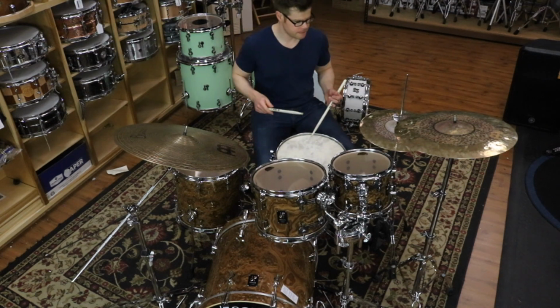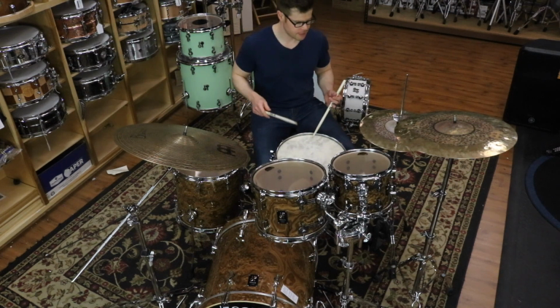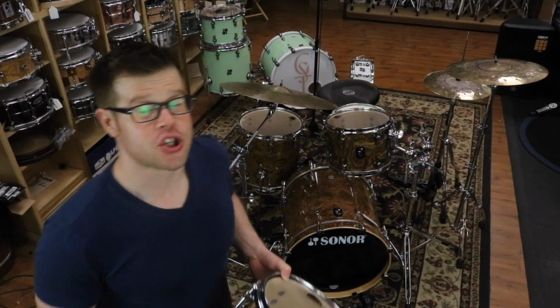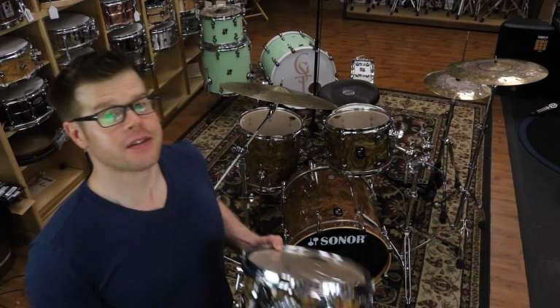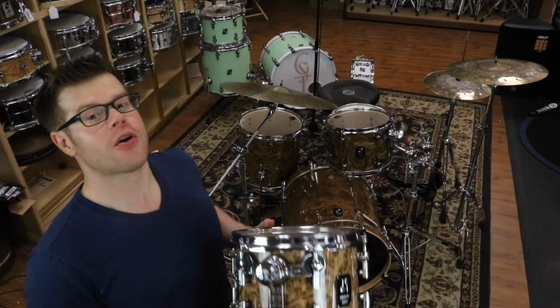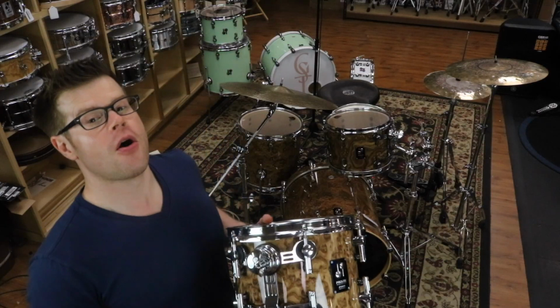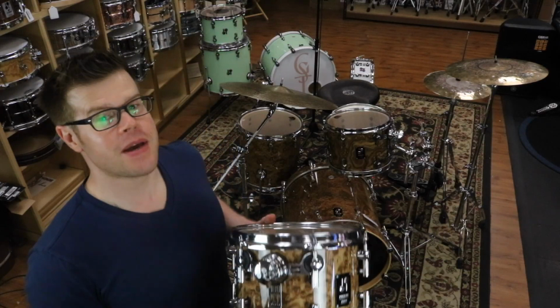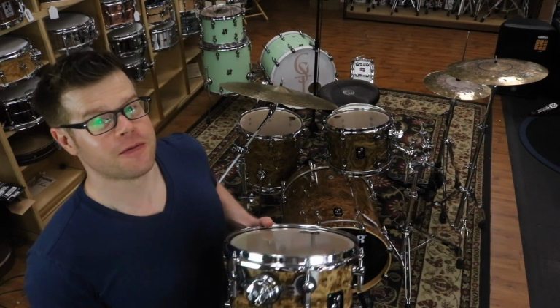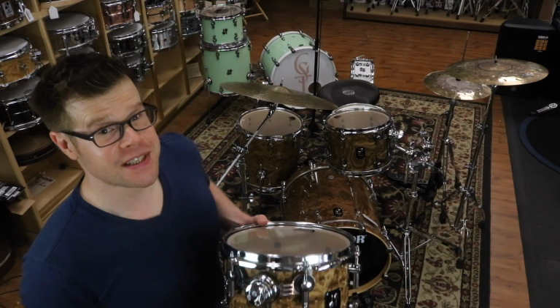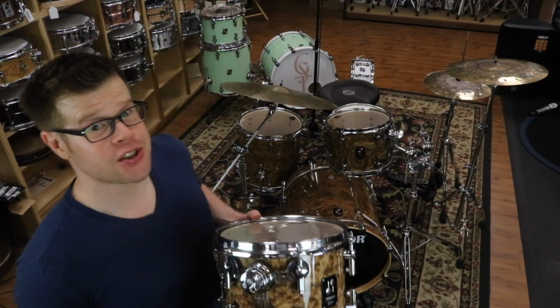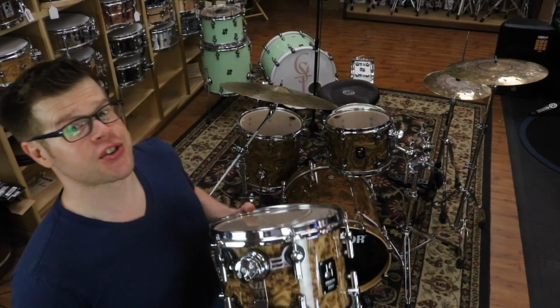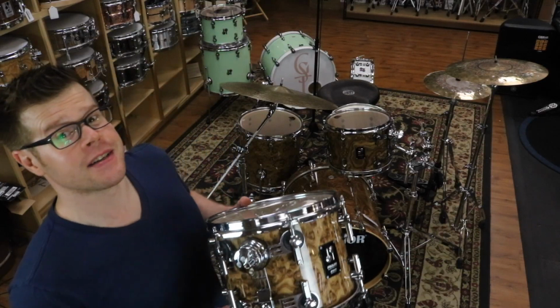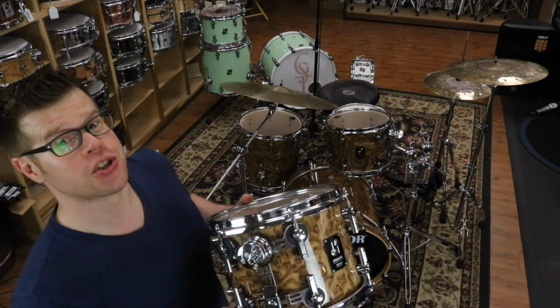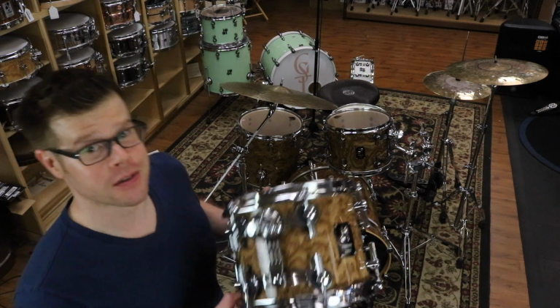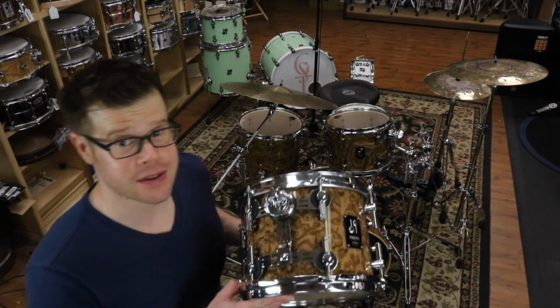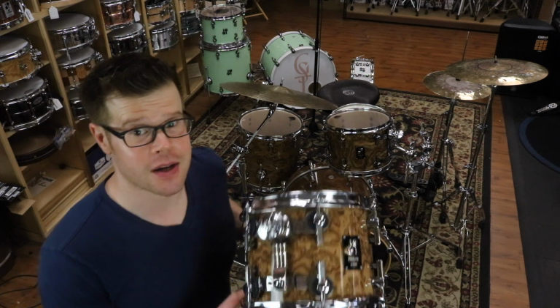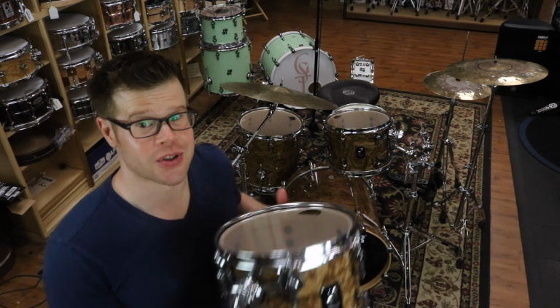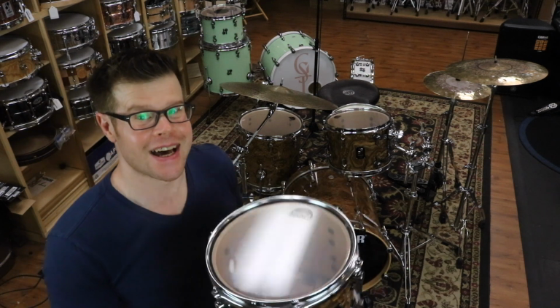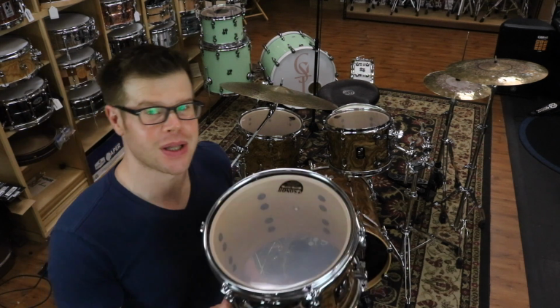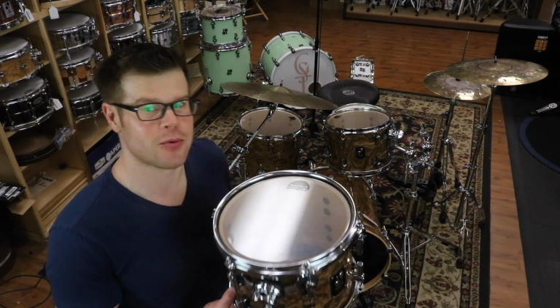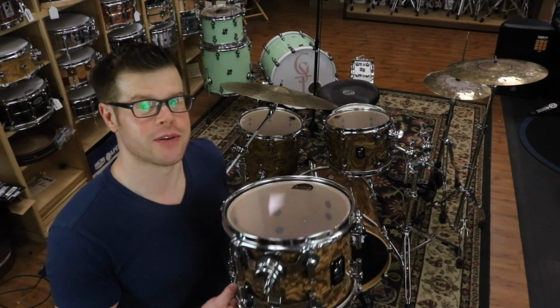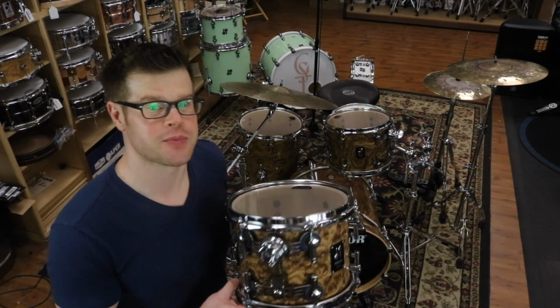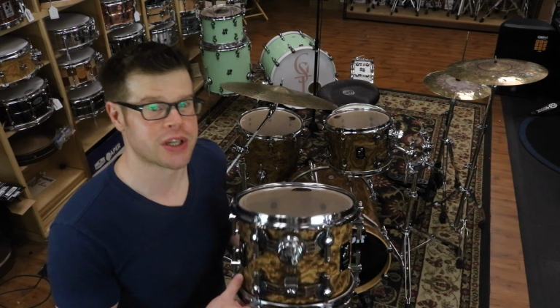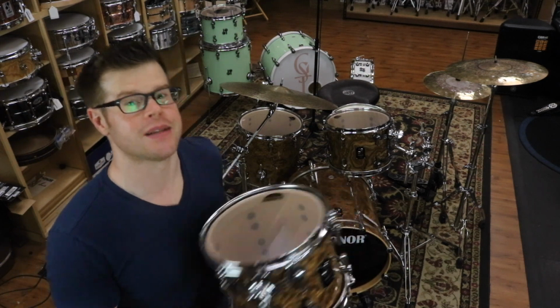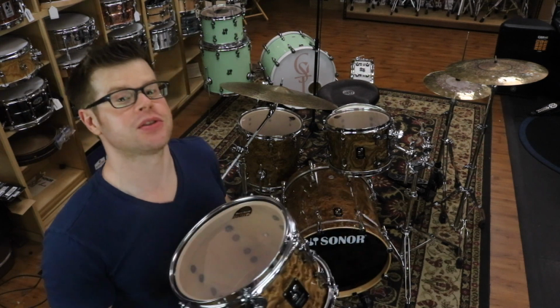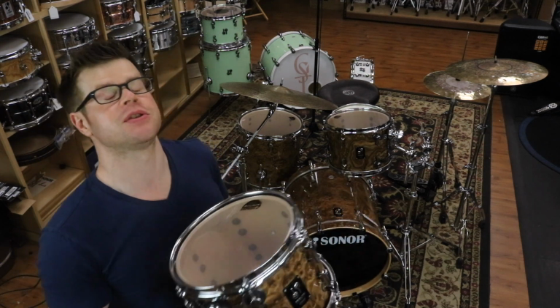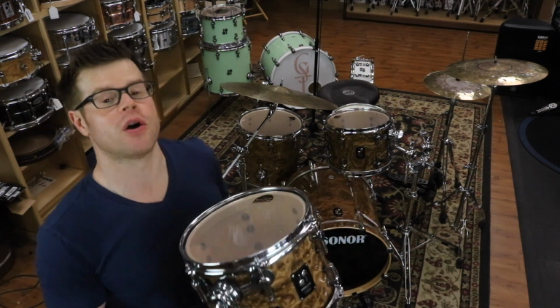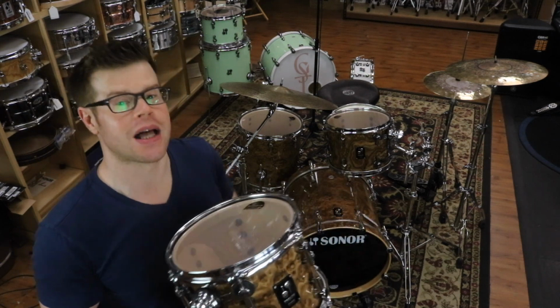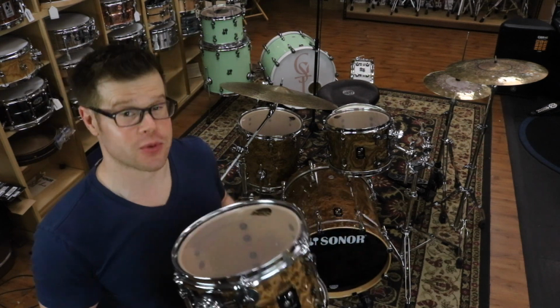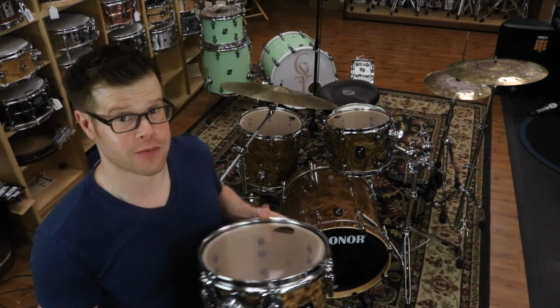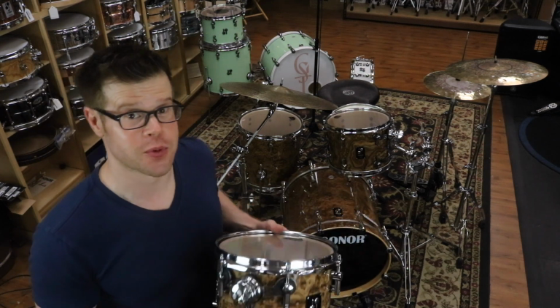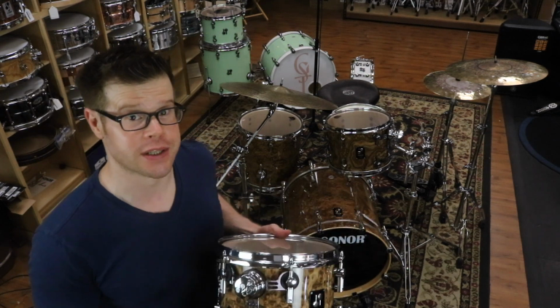The shells are all maple vintage style shells. The toms are 9 ply with reinforcement rings, and the bass drum is 12 ply with reinforcement rings.